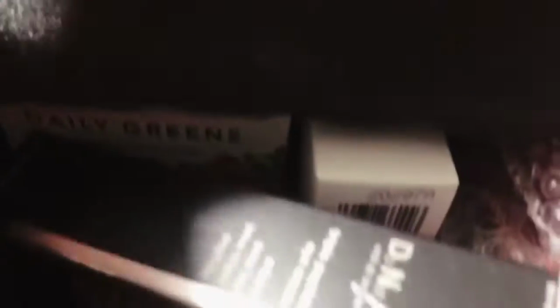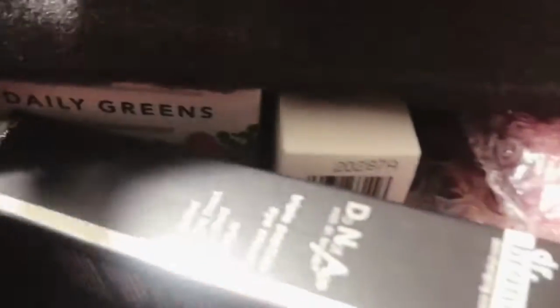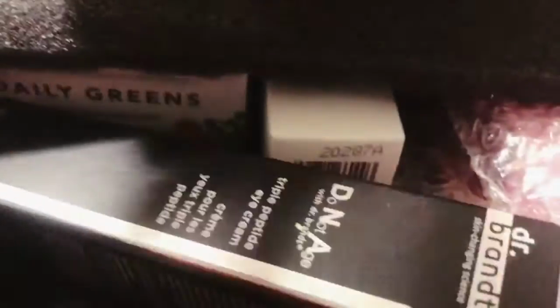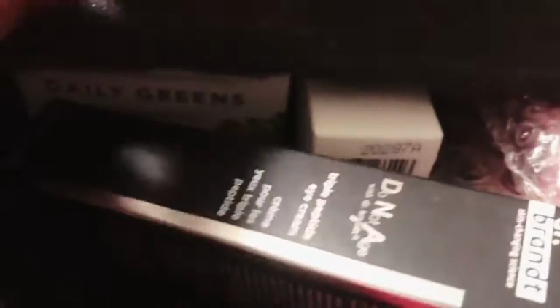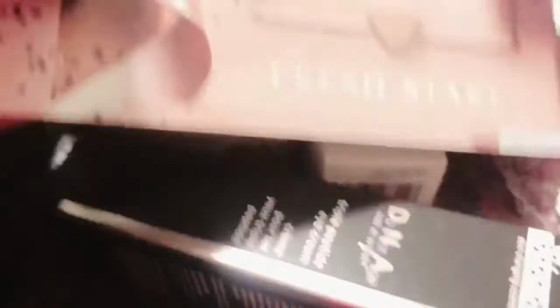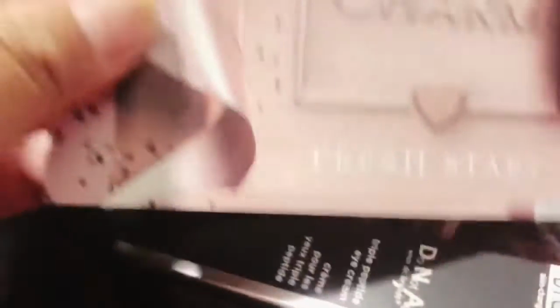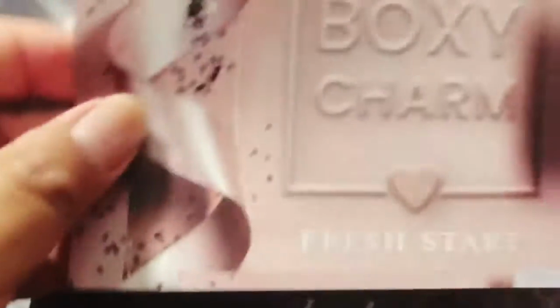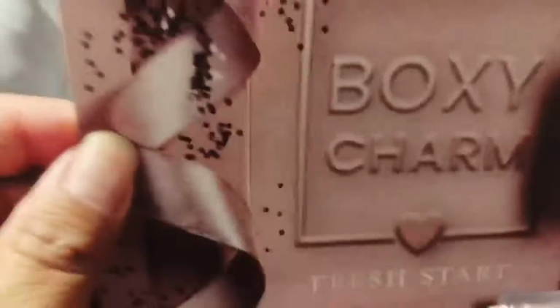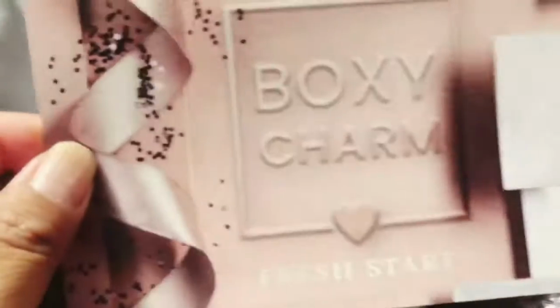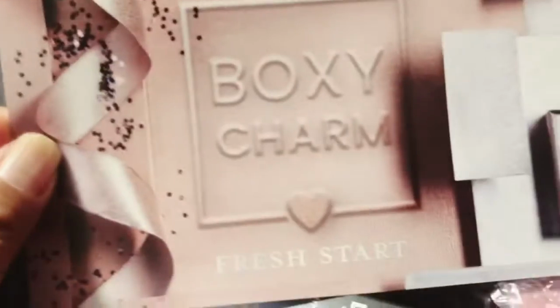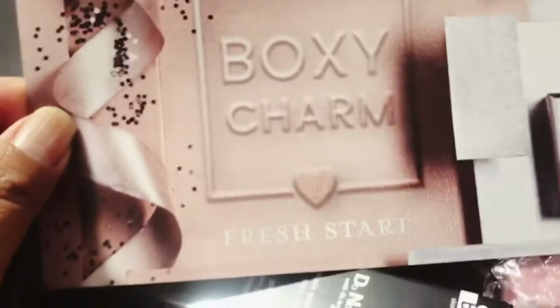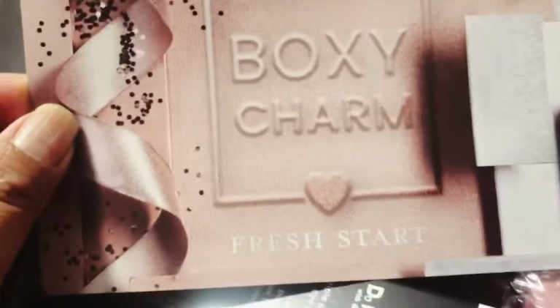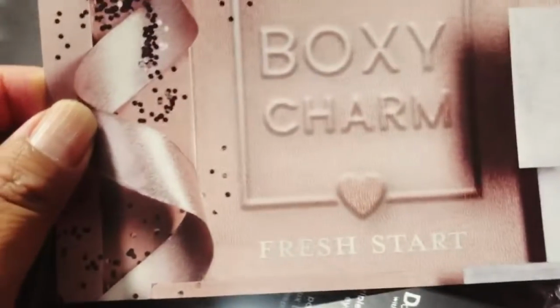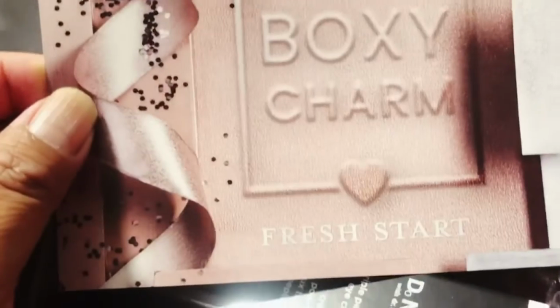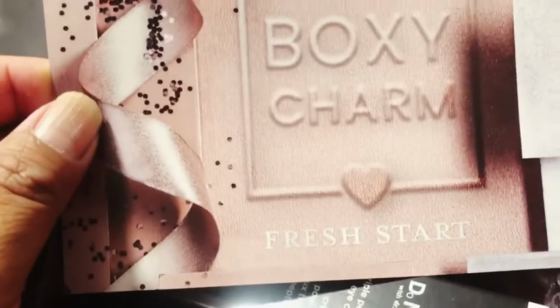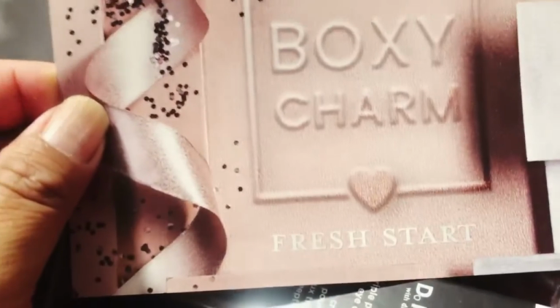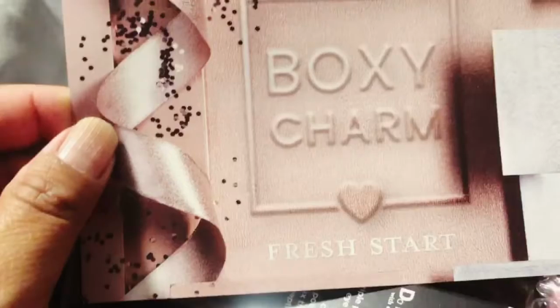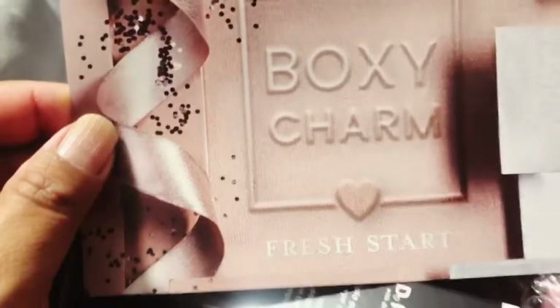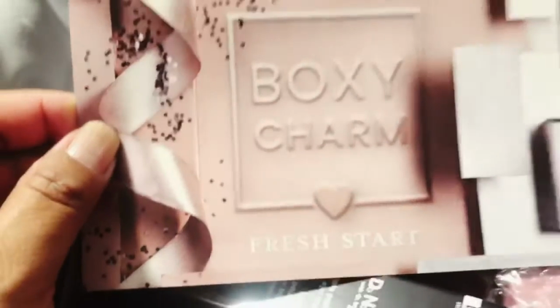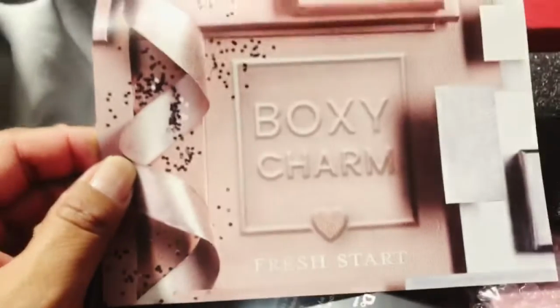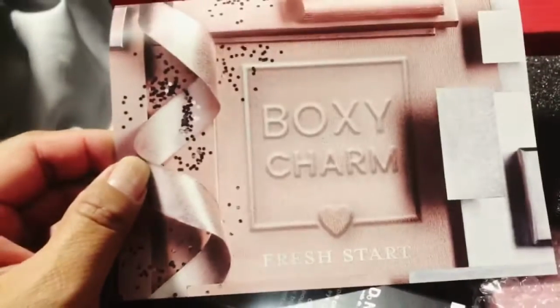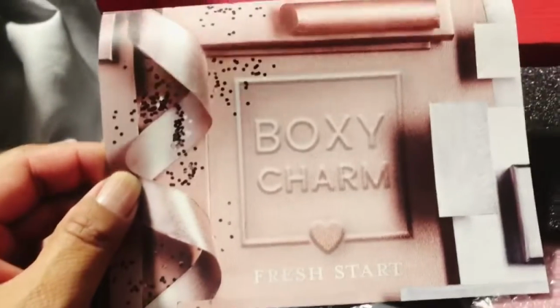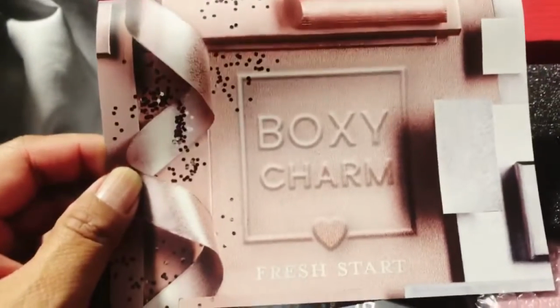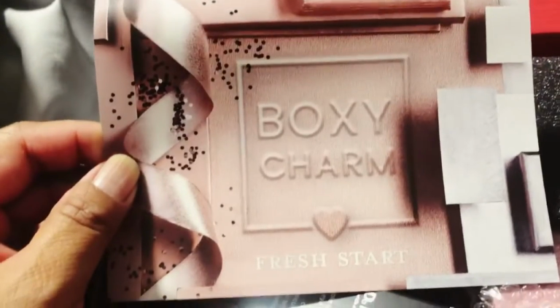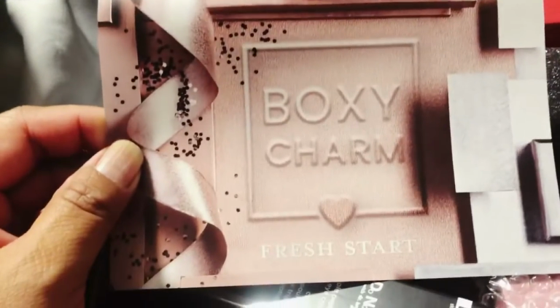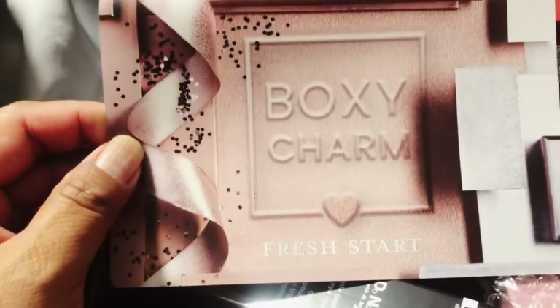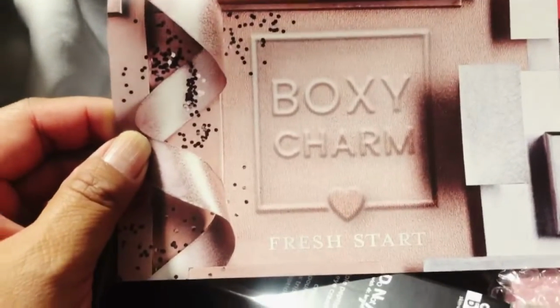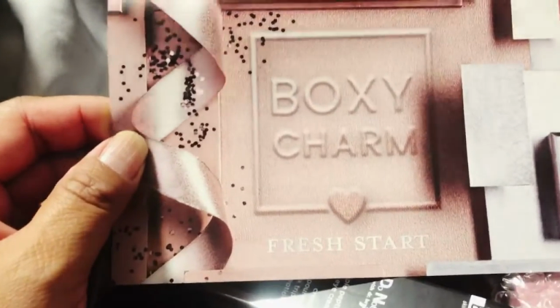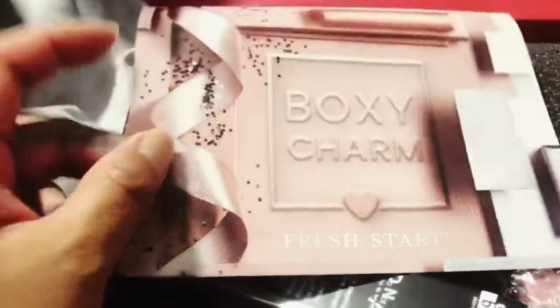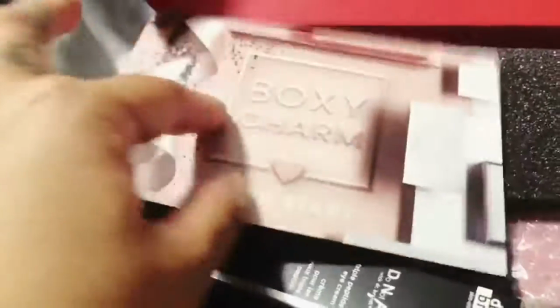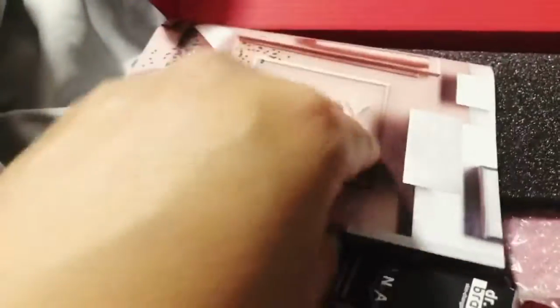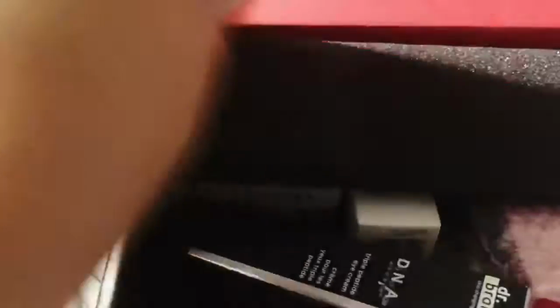Excuse me, he is on his tablet. Perry, can you turn it down just a little bit? So this is the BoxyCharm Fresh Start for January 2021.